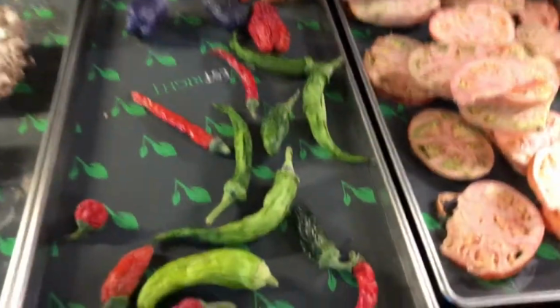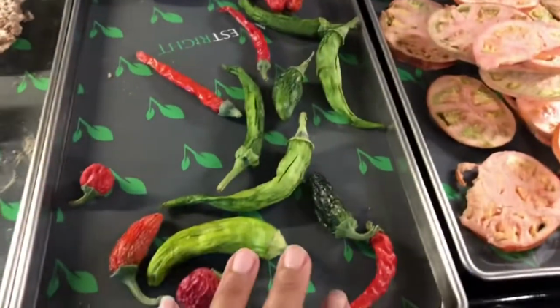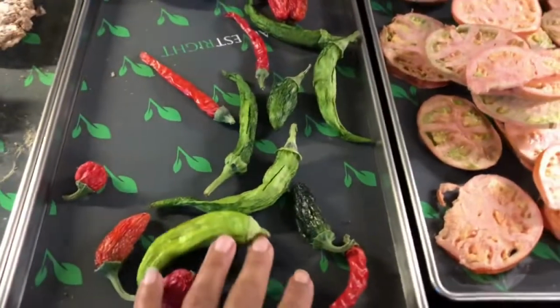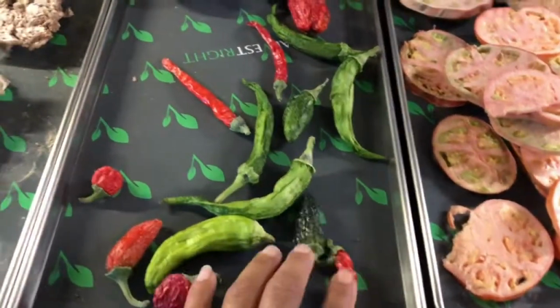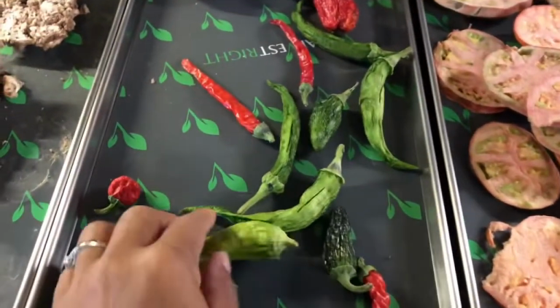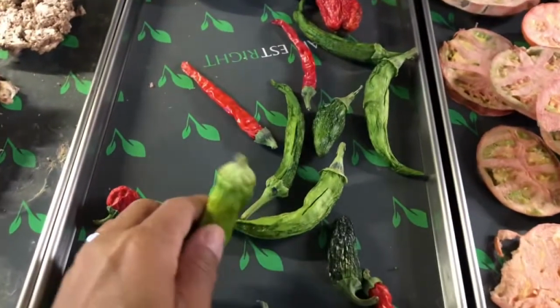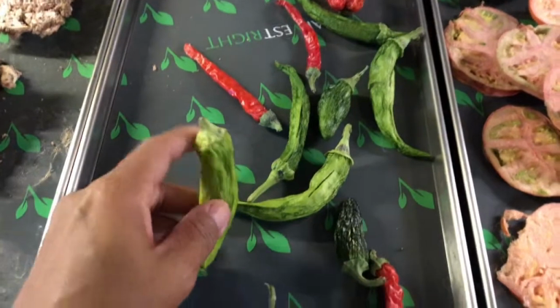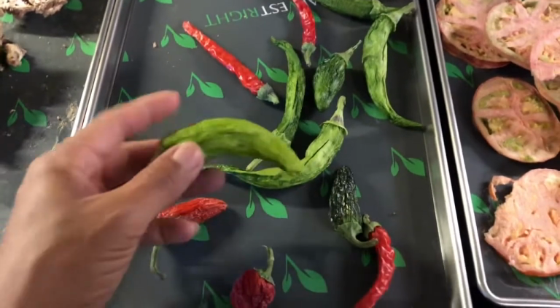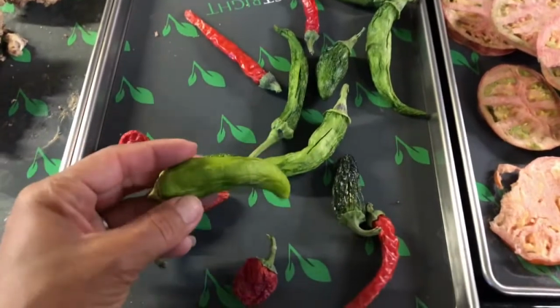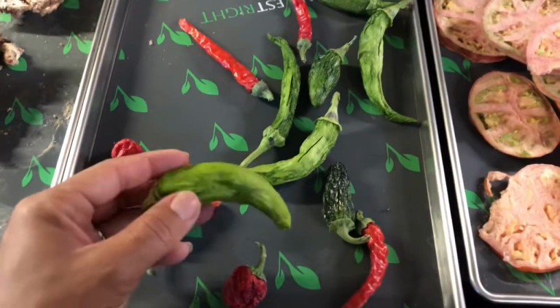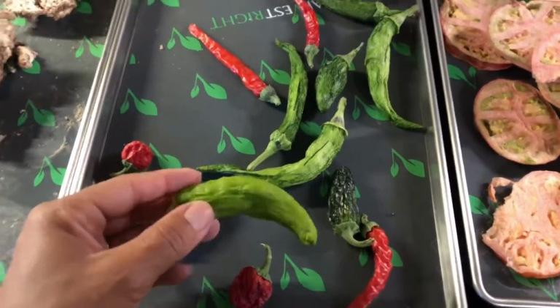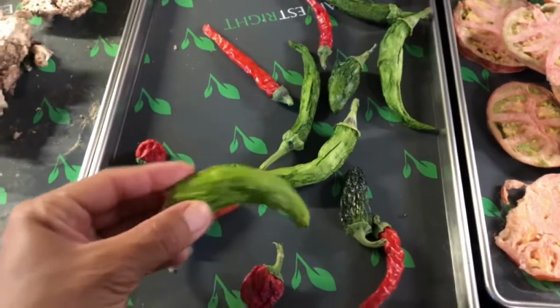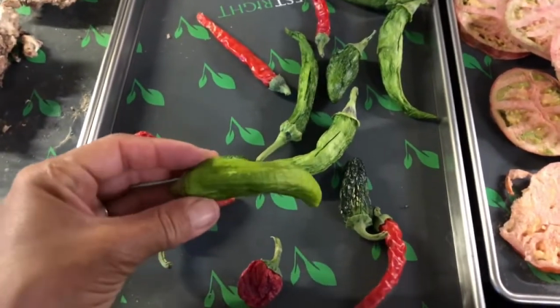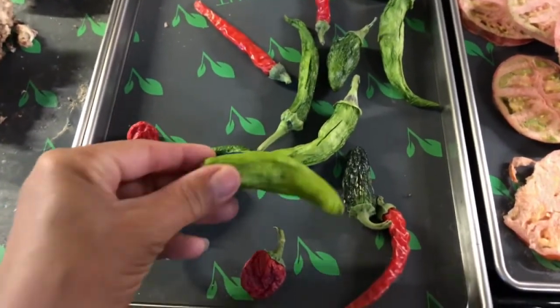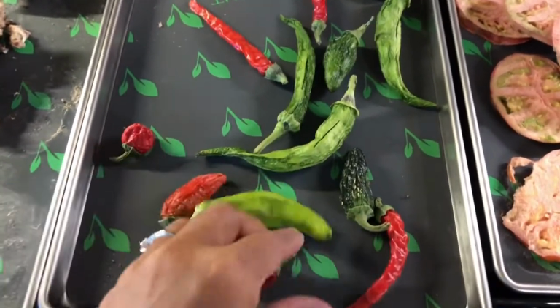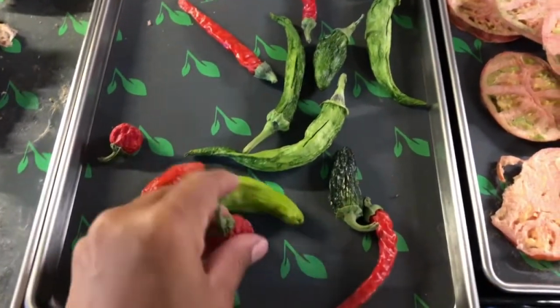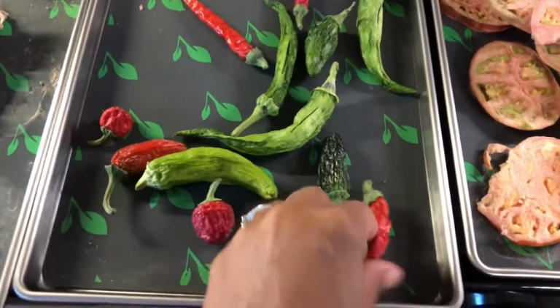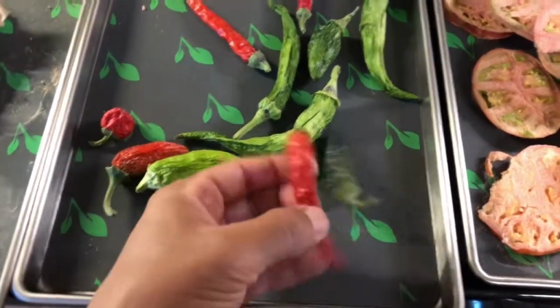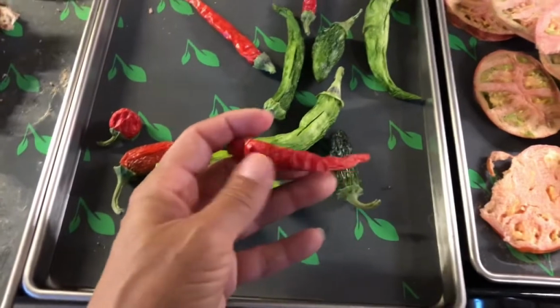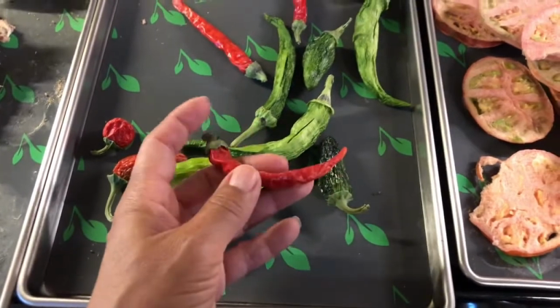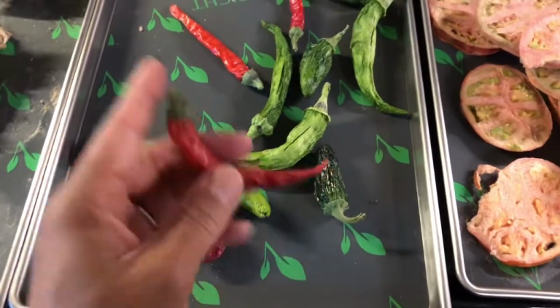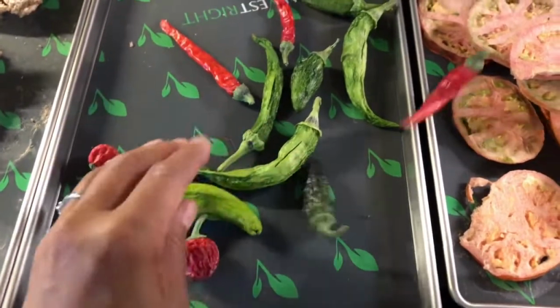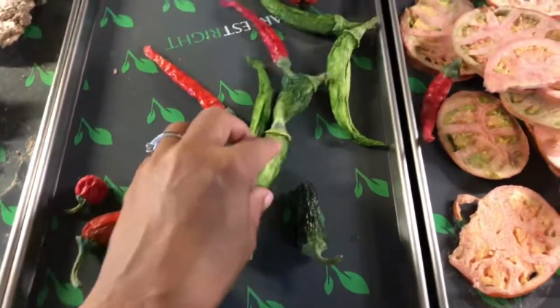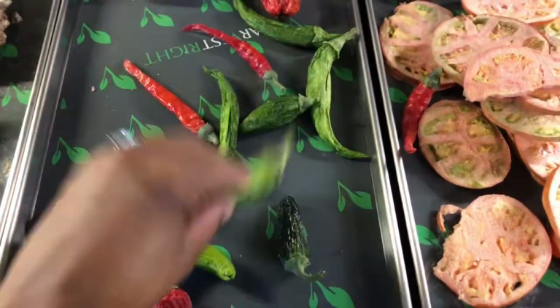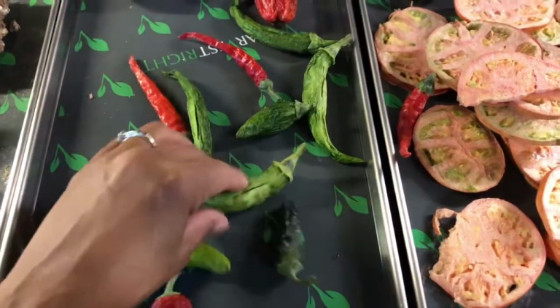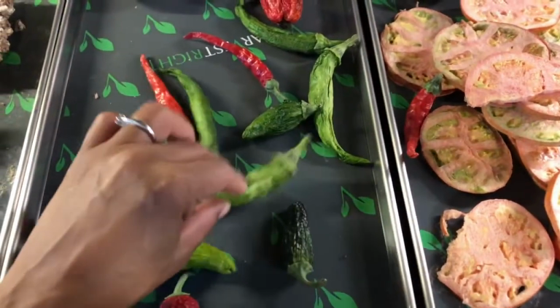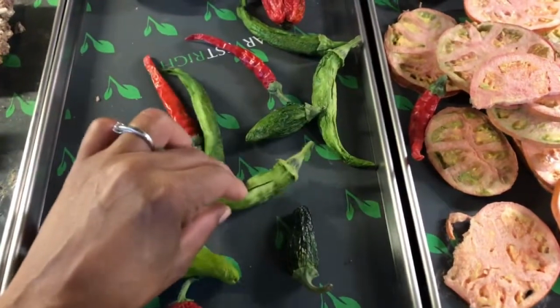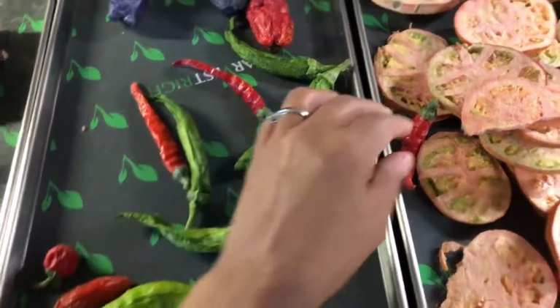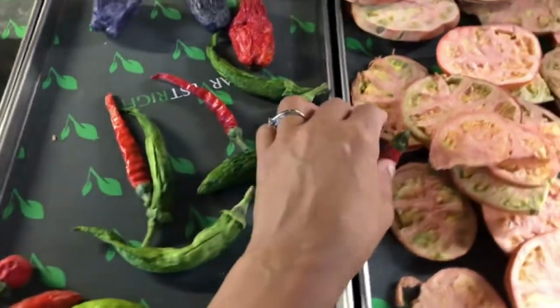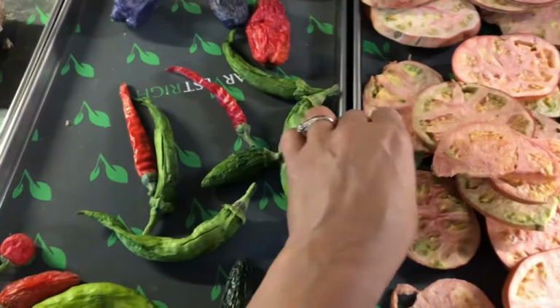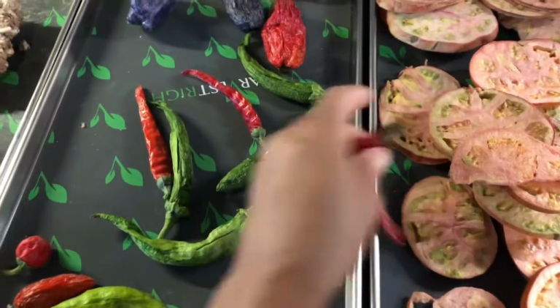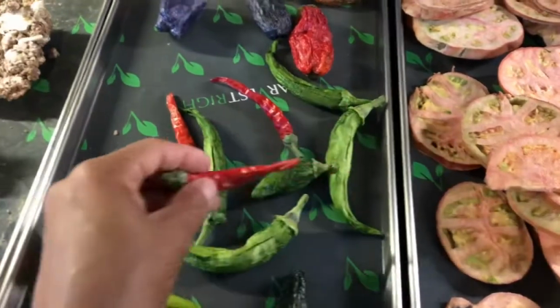Now I took all those peppers out of yesterday's video and threw them in the freeze dryer — I keep saying dehydrator, but it's the freeze dryer — and they all came out nice and dry. They're pretty hard, and there are no cold spots or anything on them.